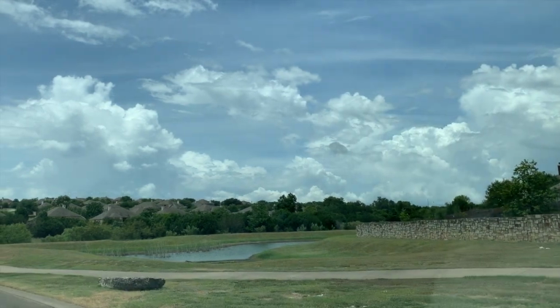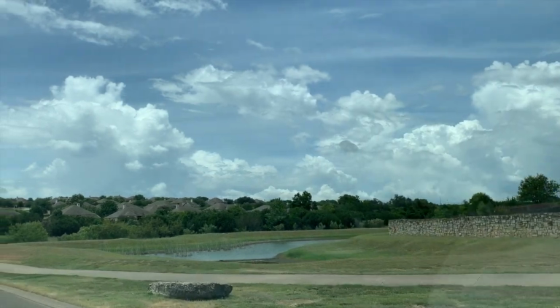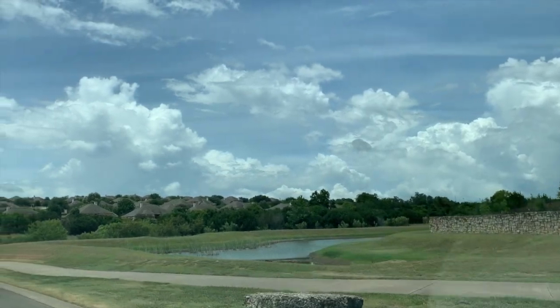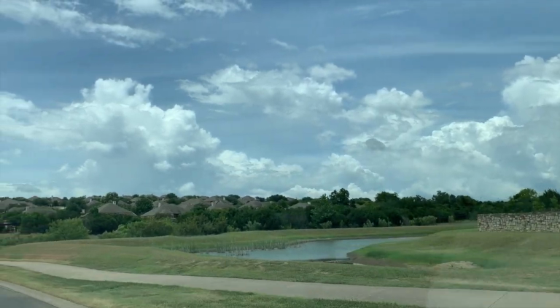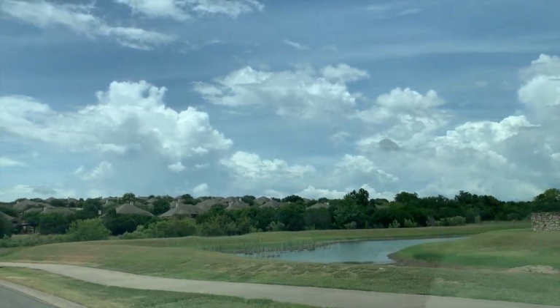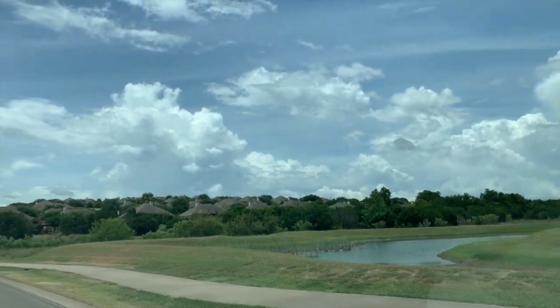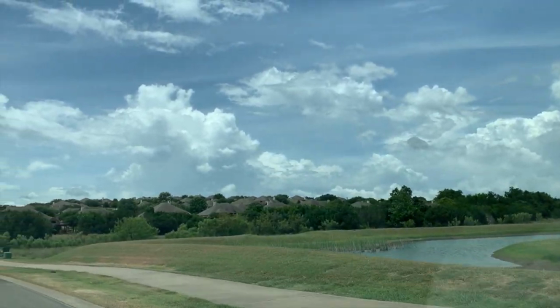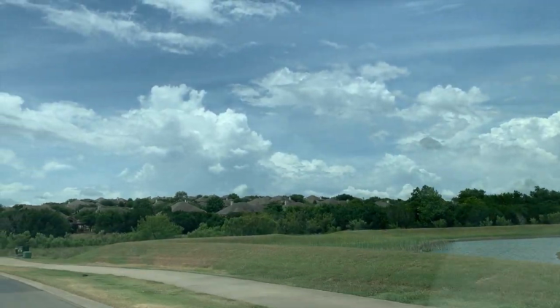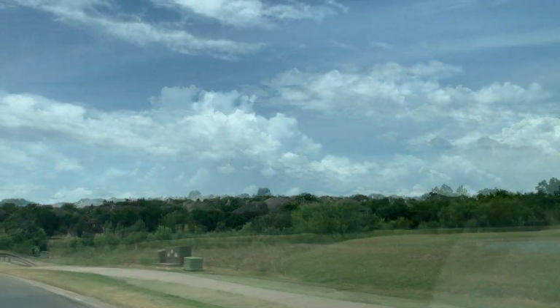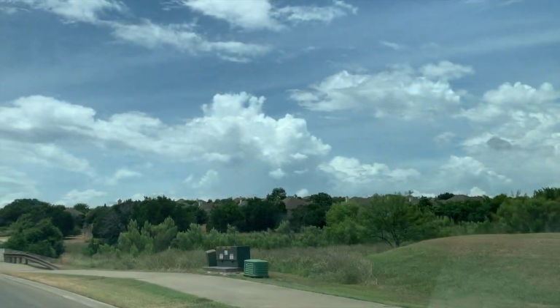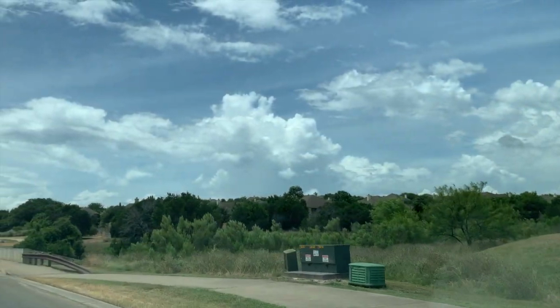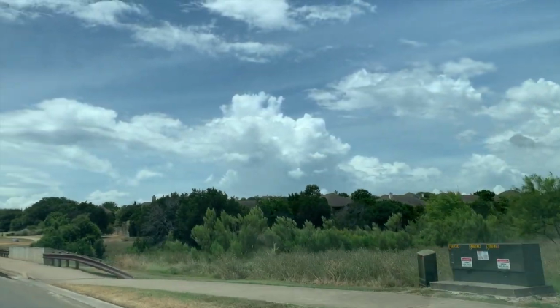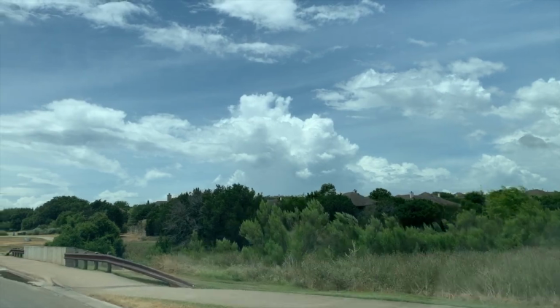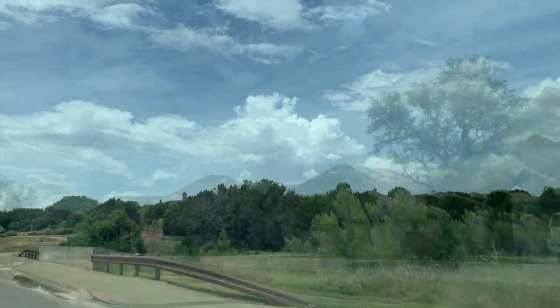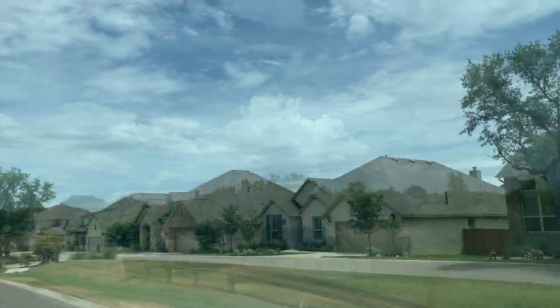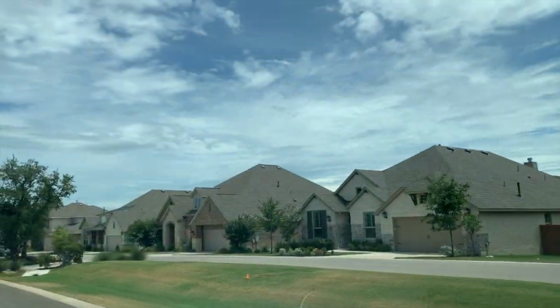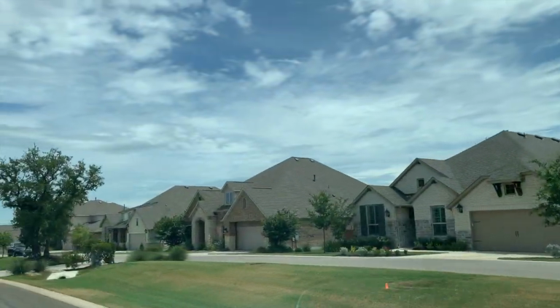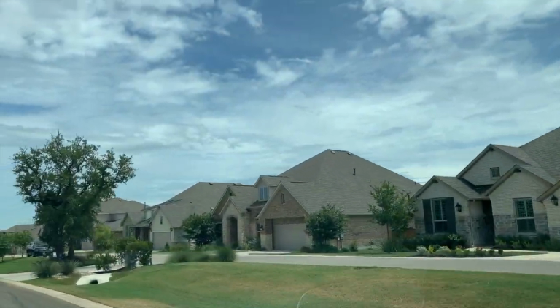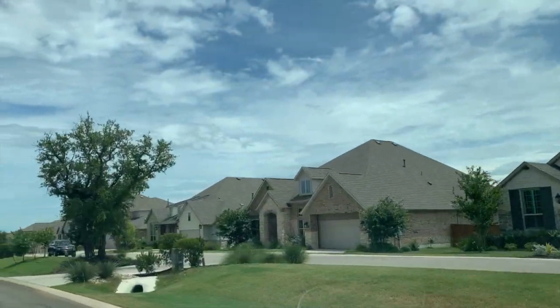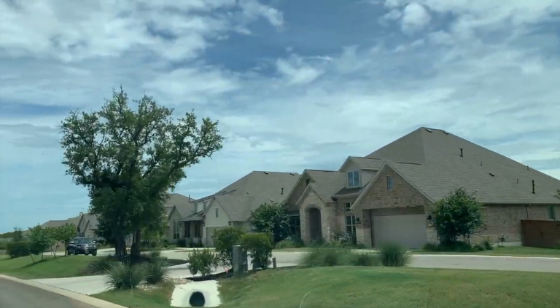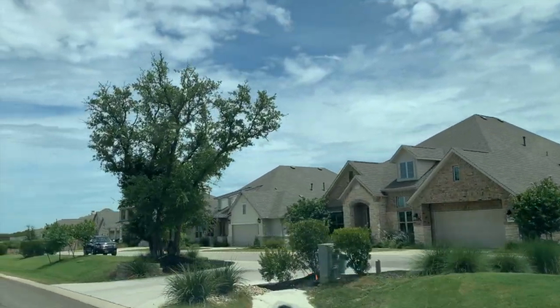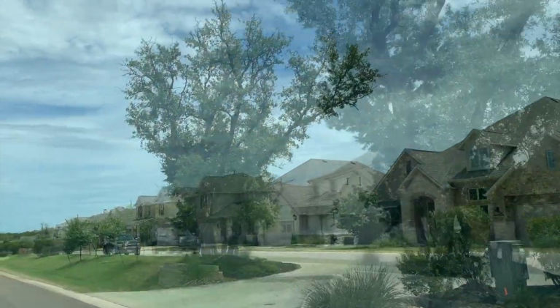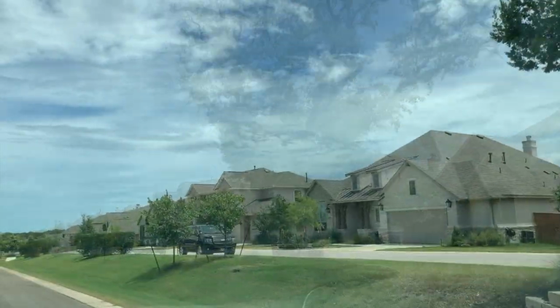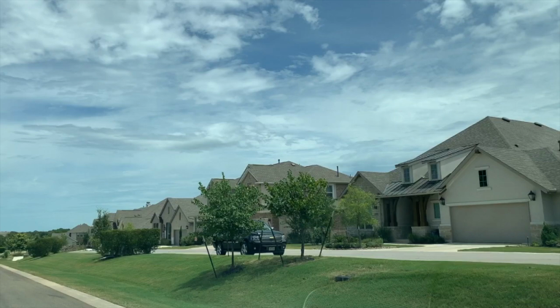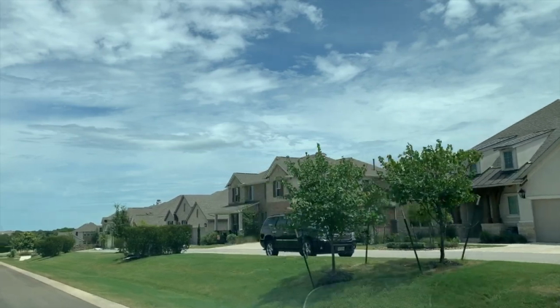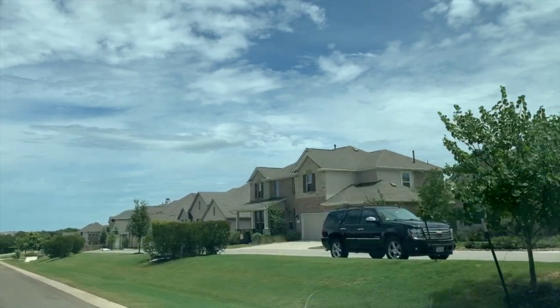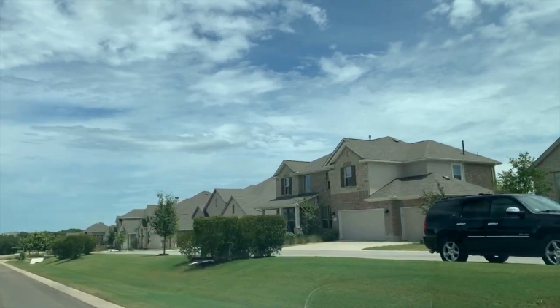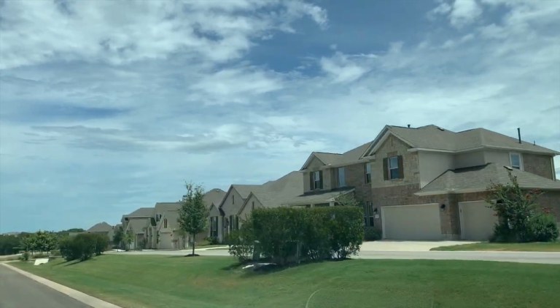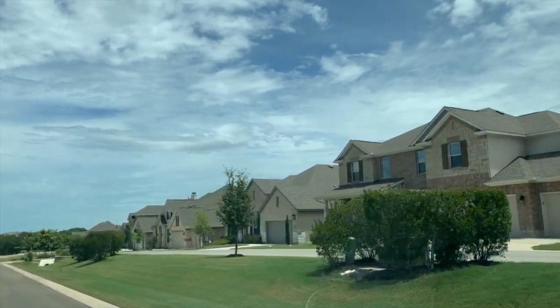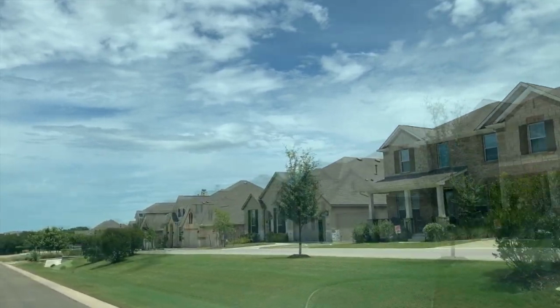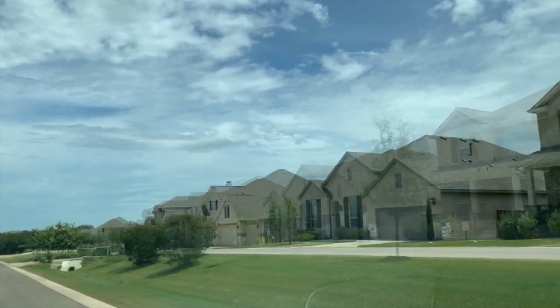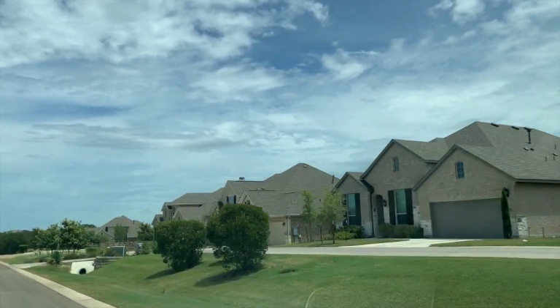High Point has so much green space and walking trails. It feels like you are in the hill country, which you are. As you can see, they are still building in High Point, so there are a few options left to be able to build your own home.